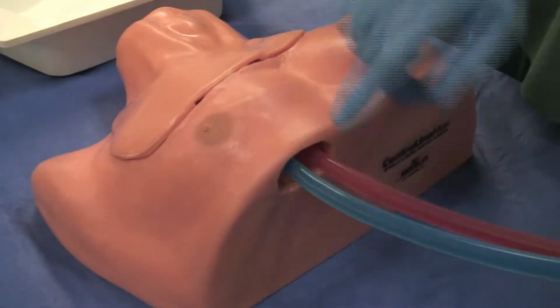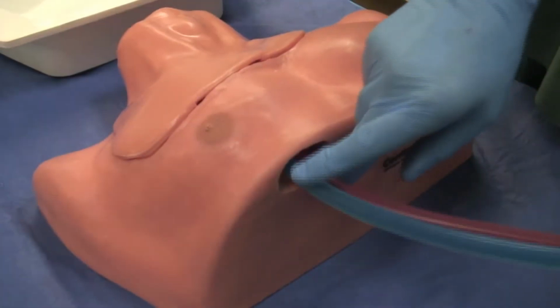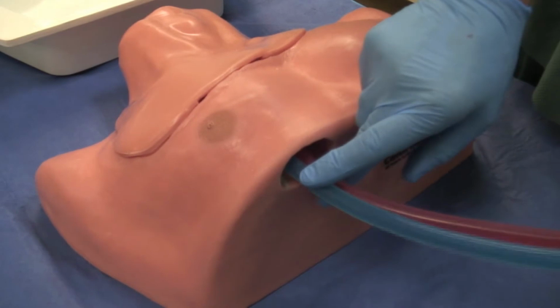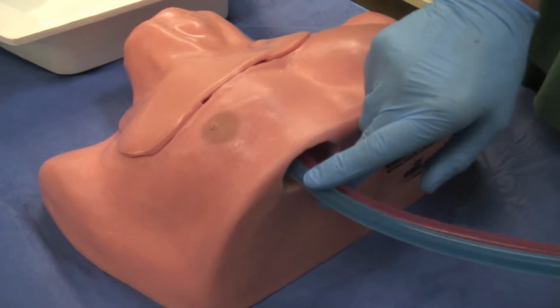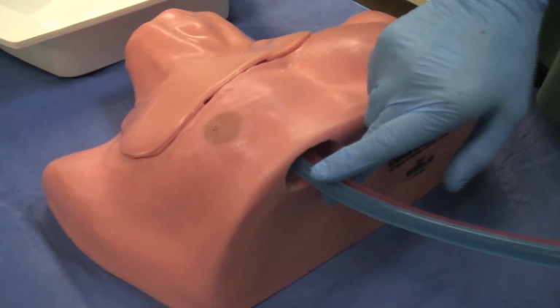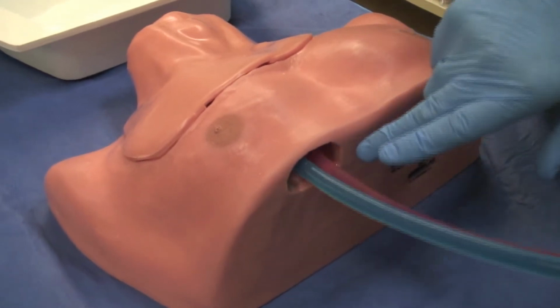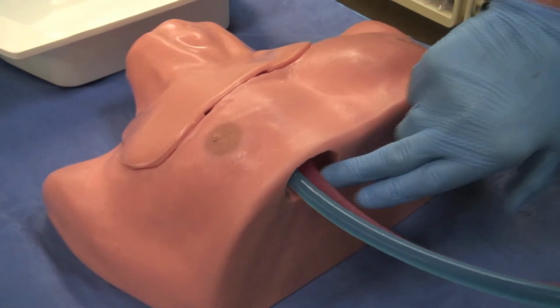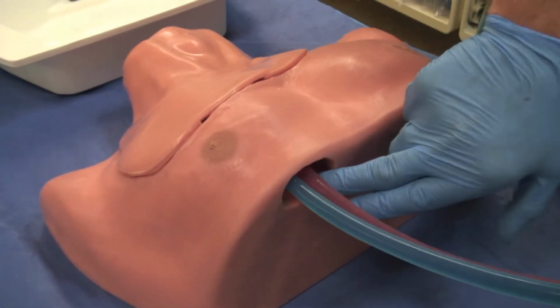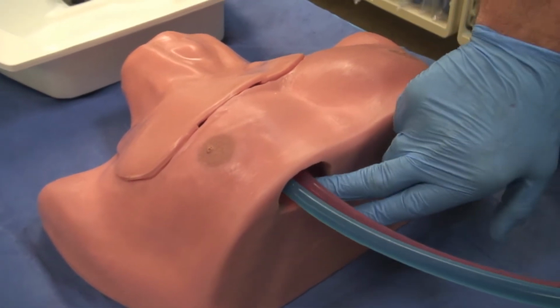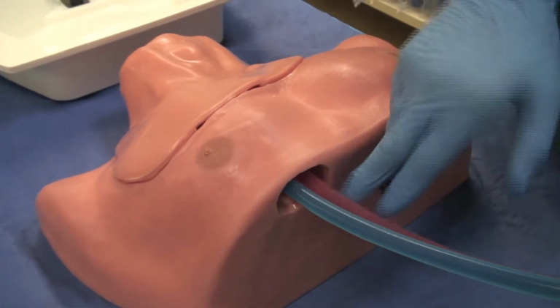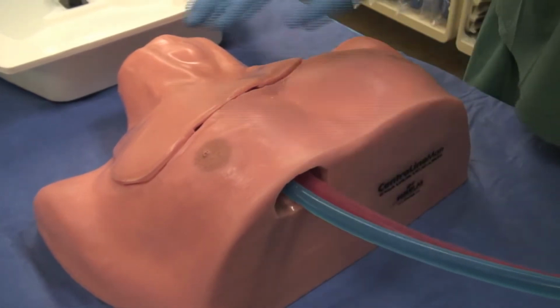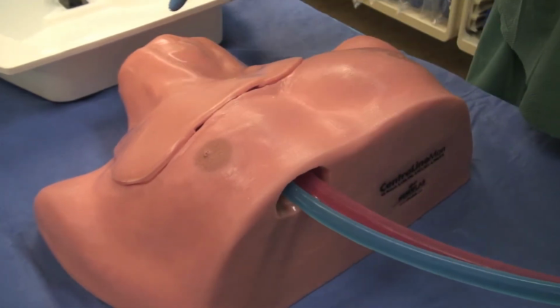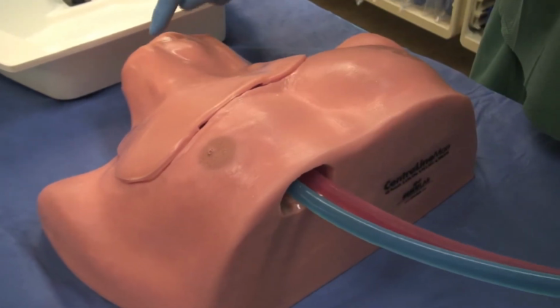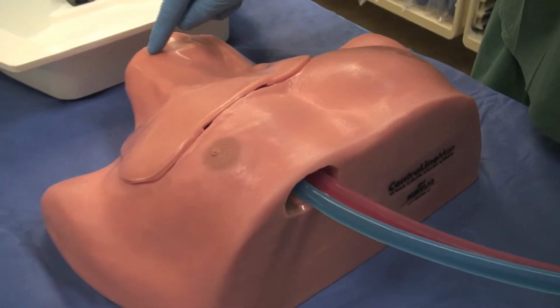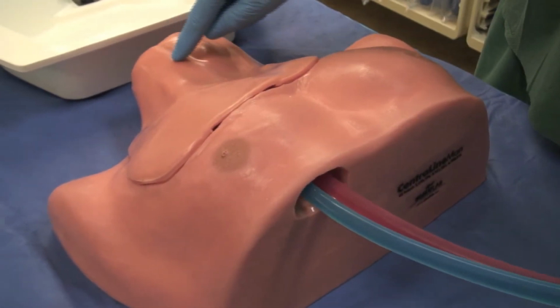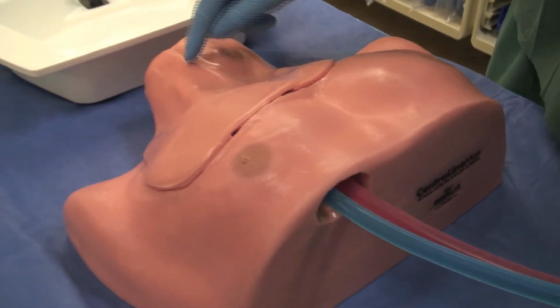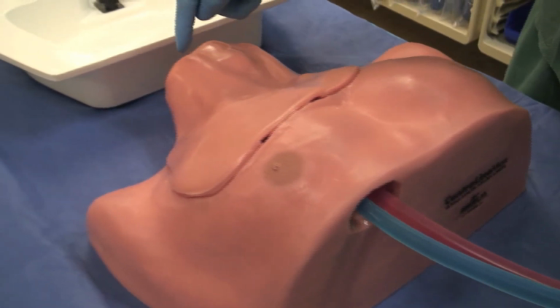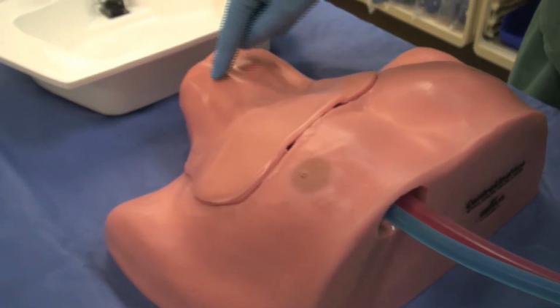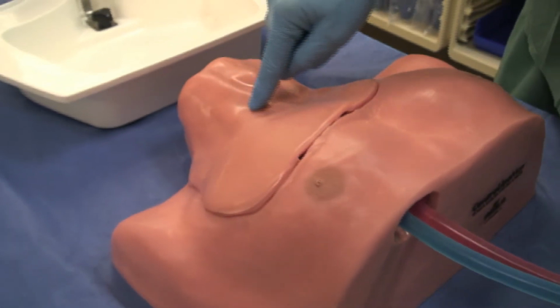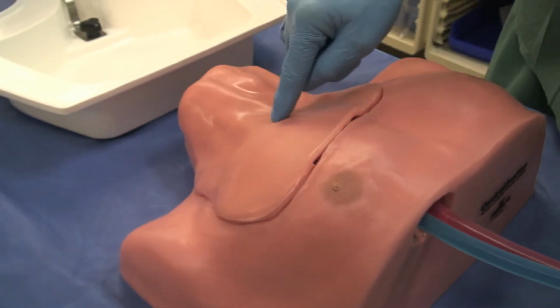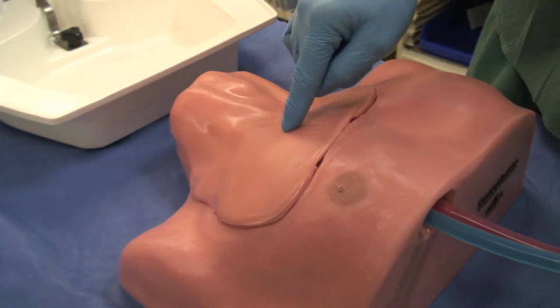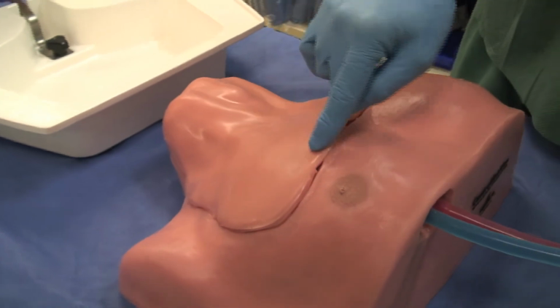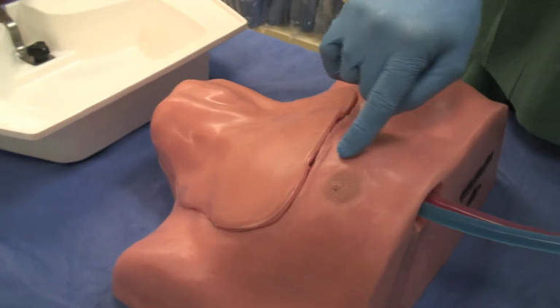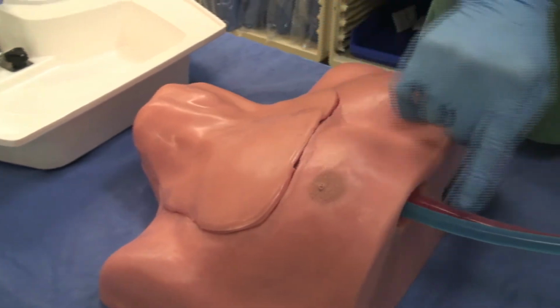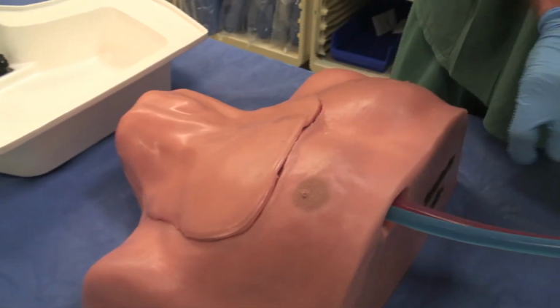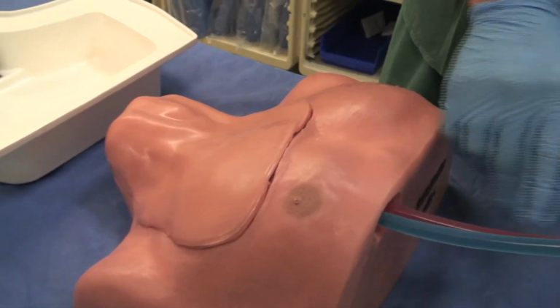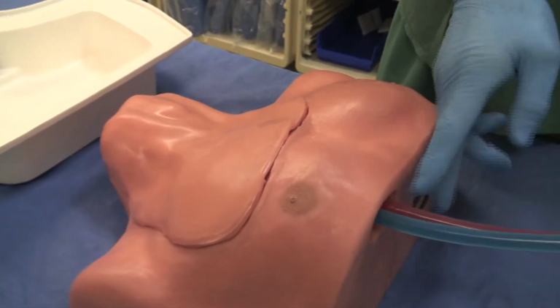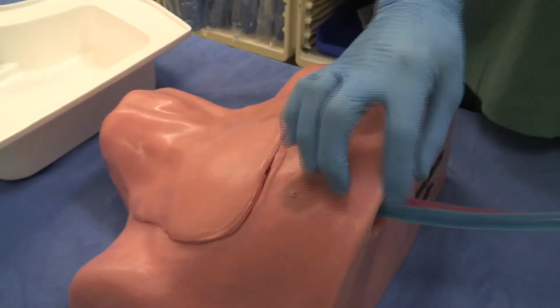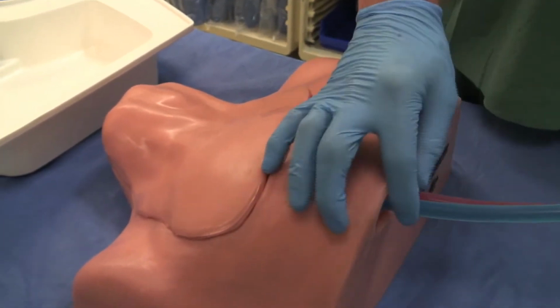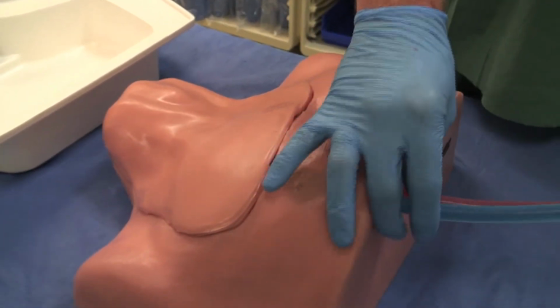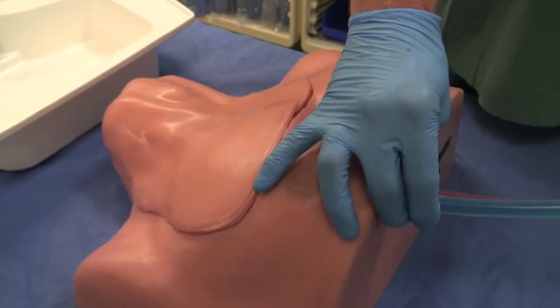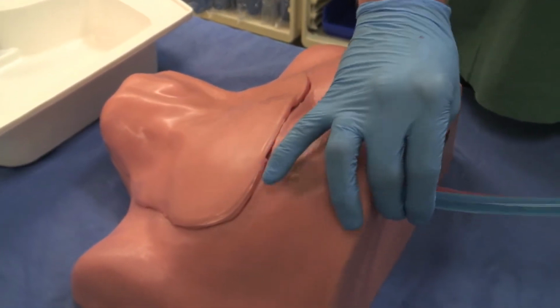By having the exit holes at the top of the body form, Central Lineman provides a realistic route to pass the guide wire, which enables learners to see it with immediate visual feedback.